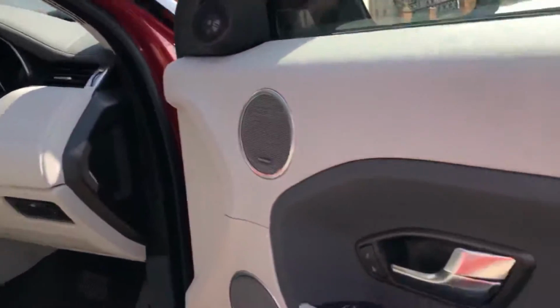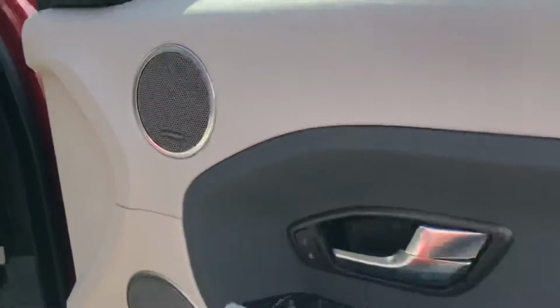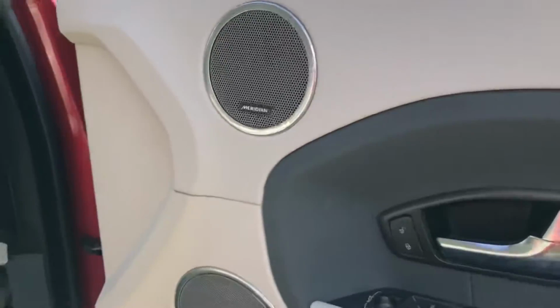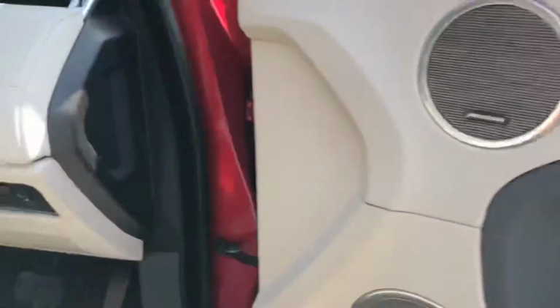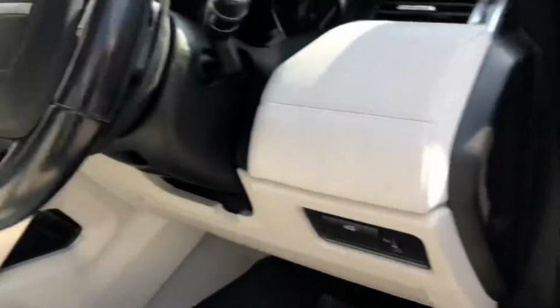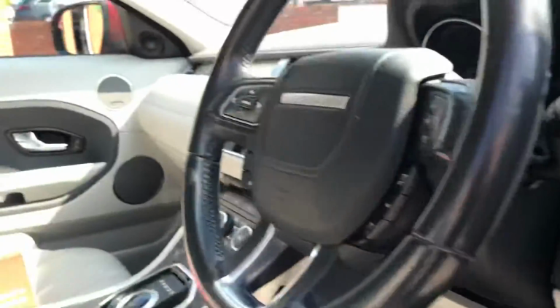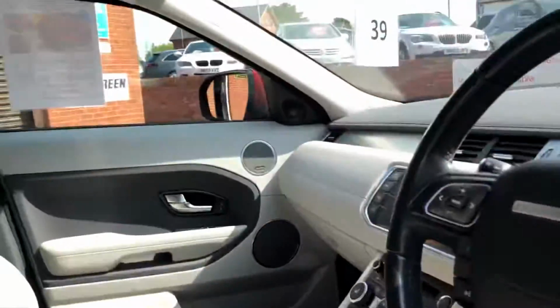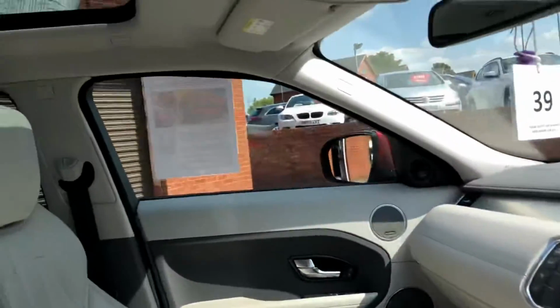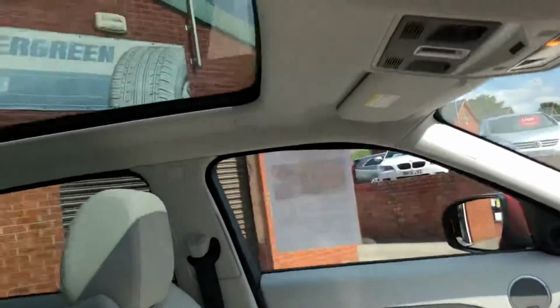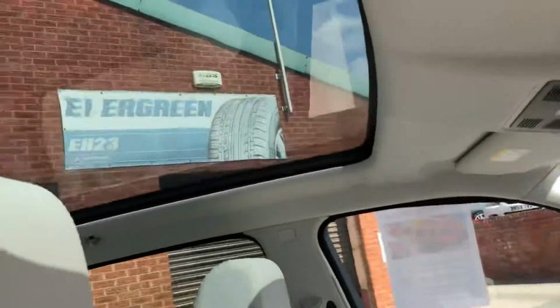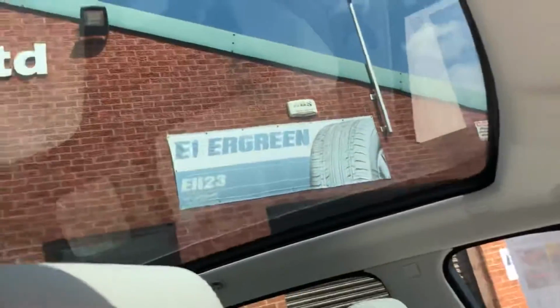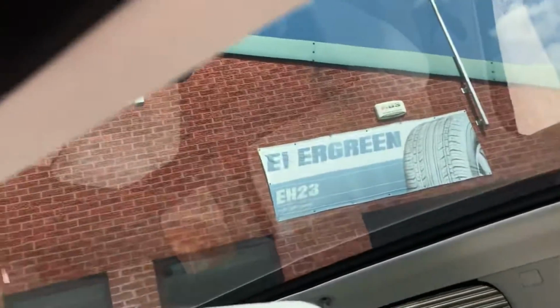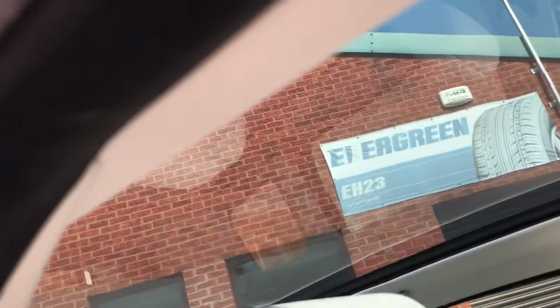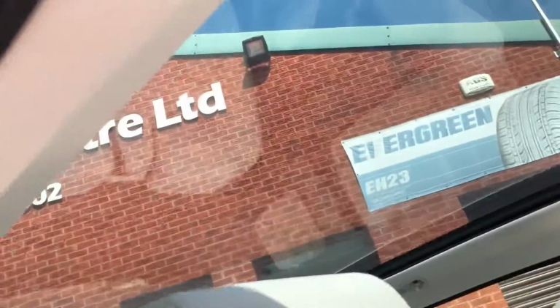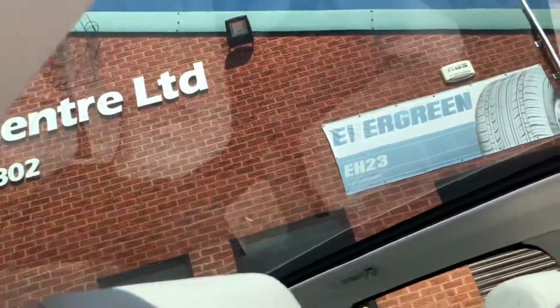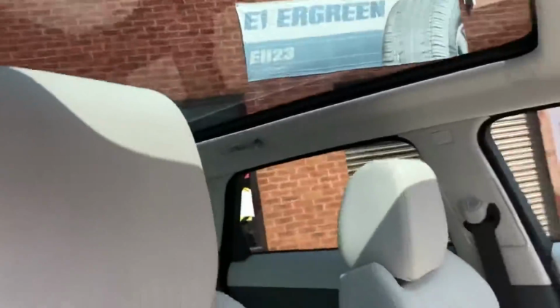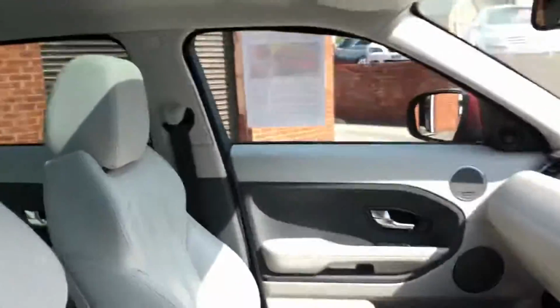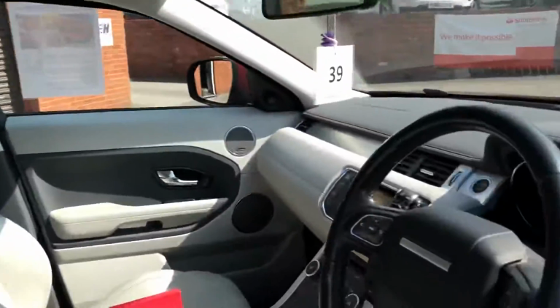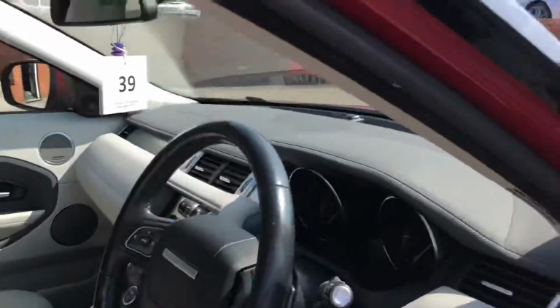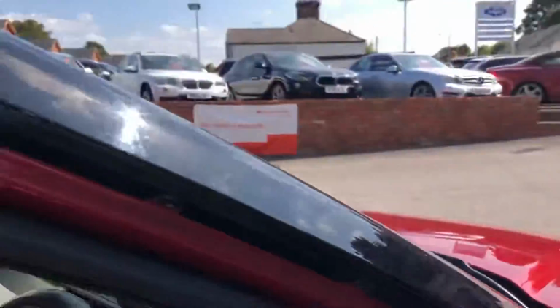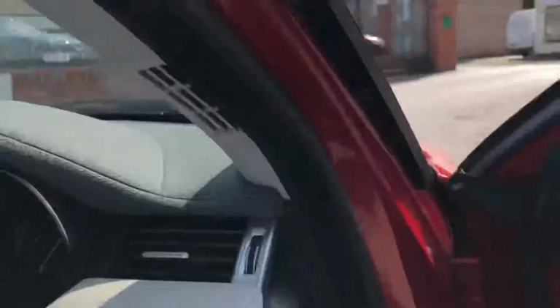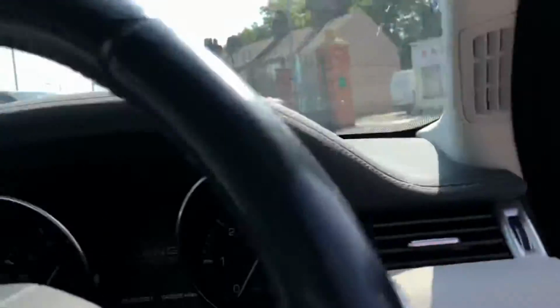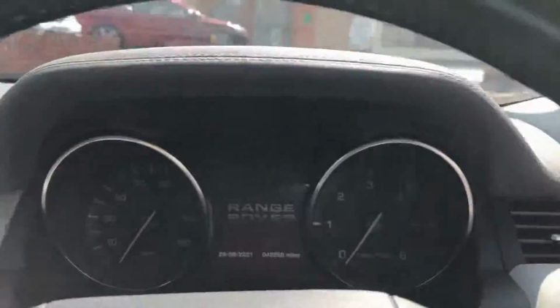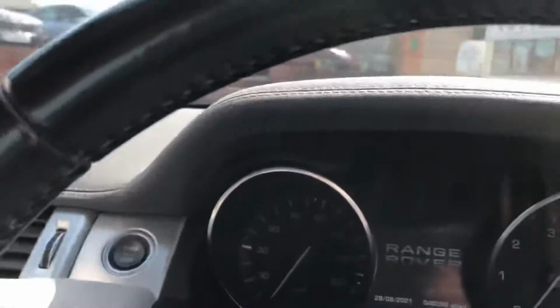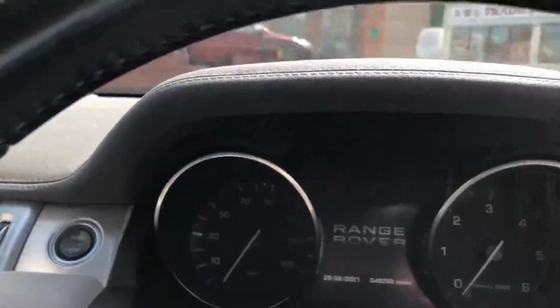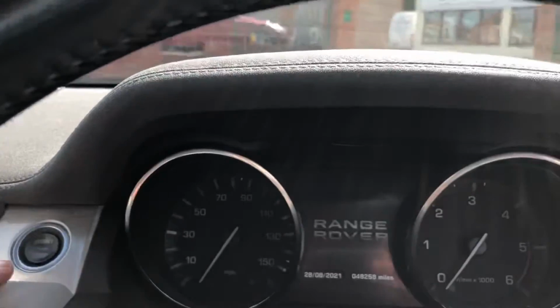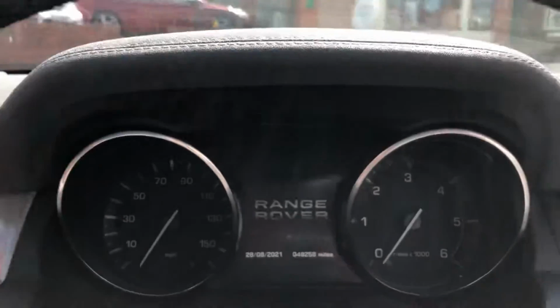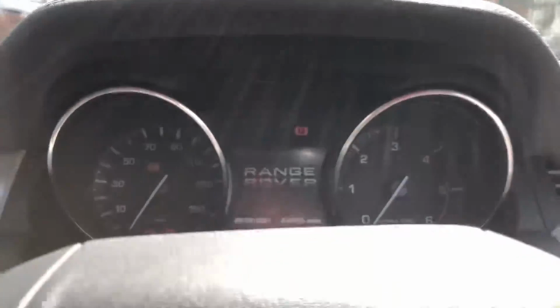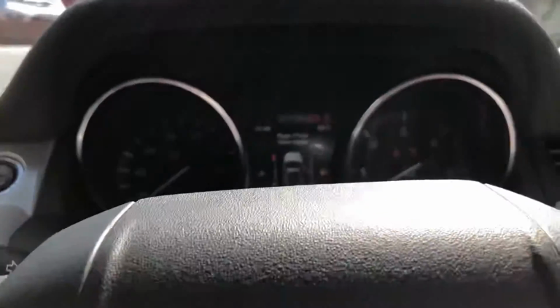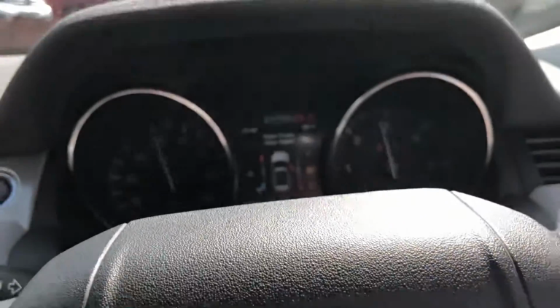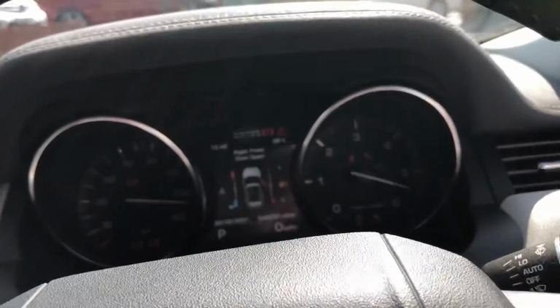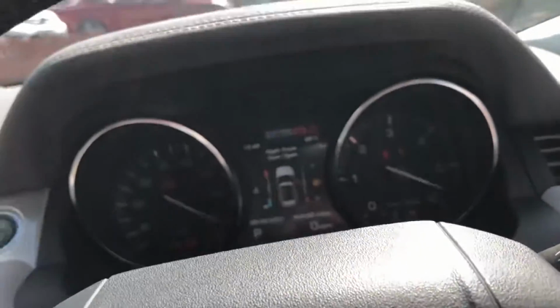Electric windows all around, Meridian sound system, you can see the pan roof there — does have the blind as well, push button start, mileage 48,258.